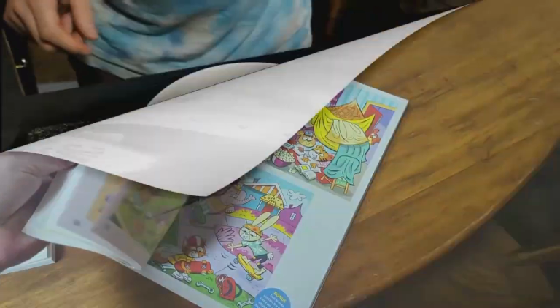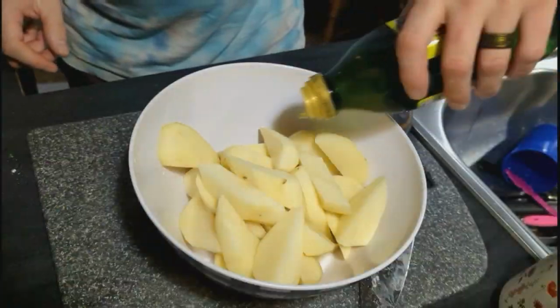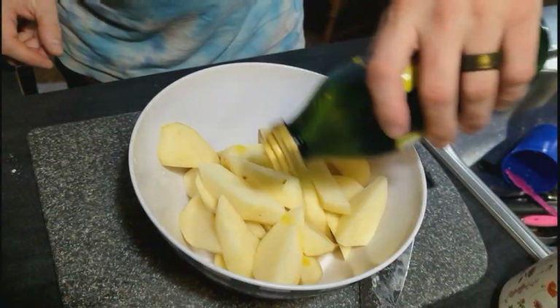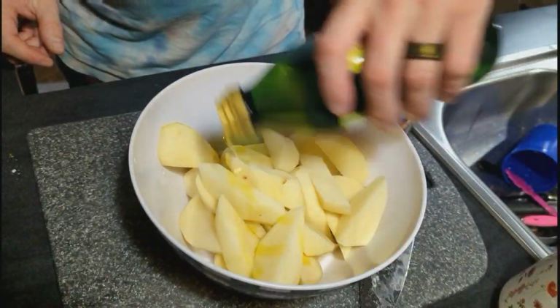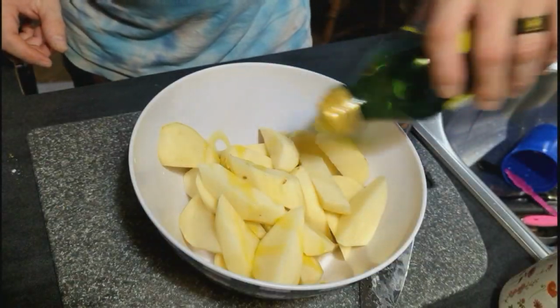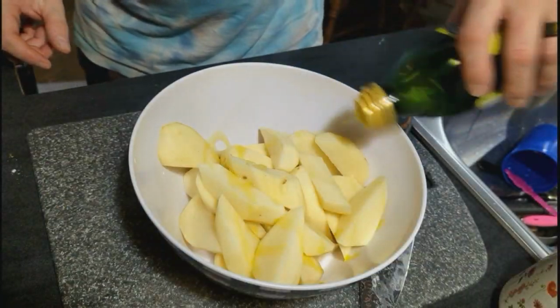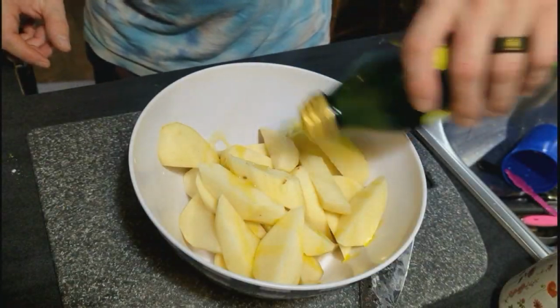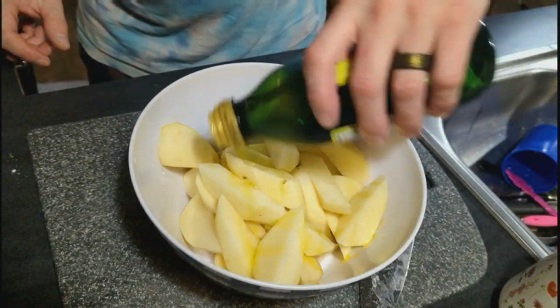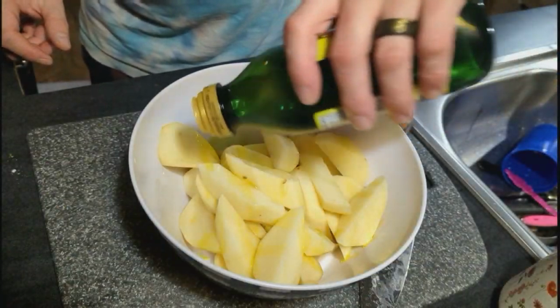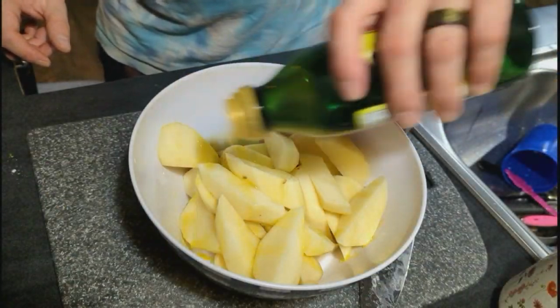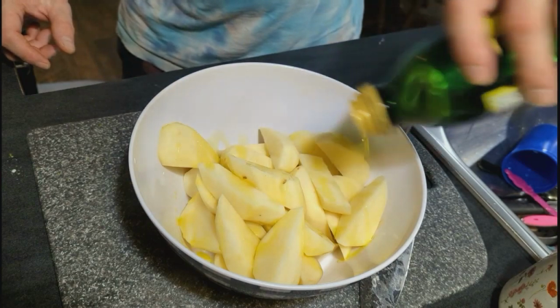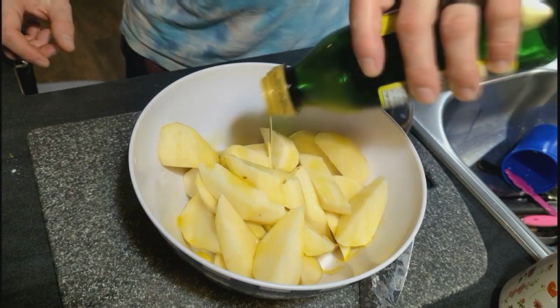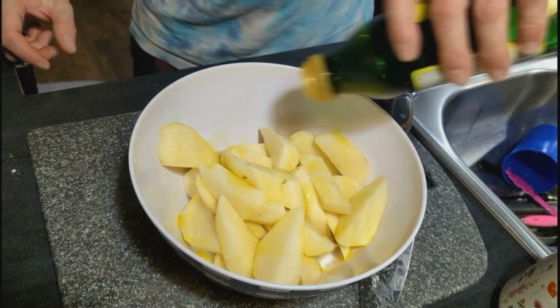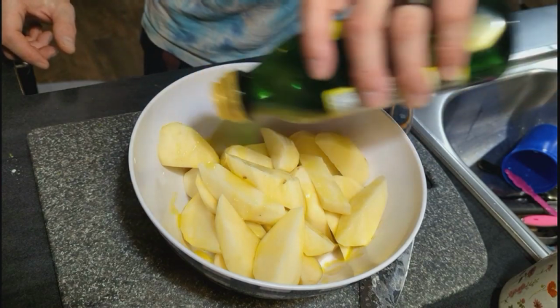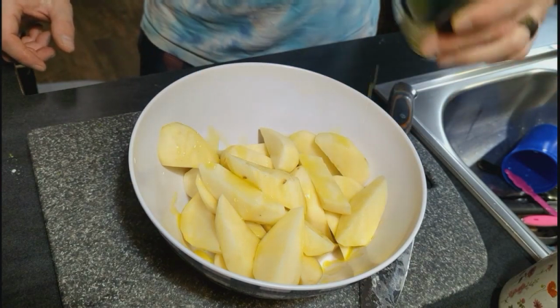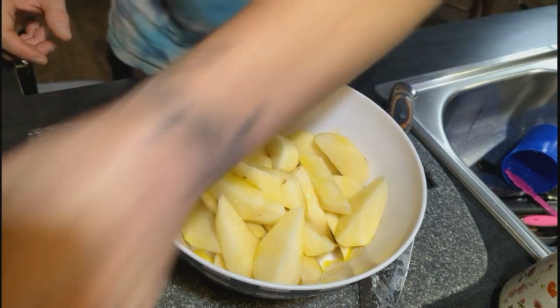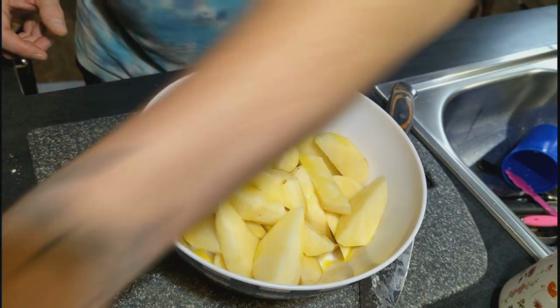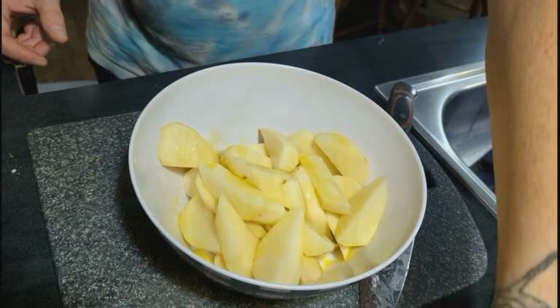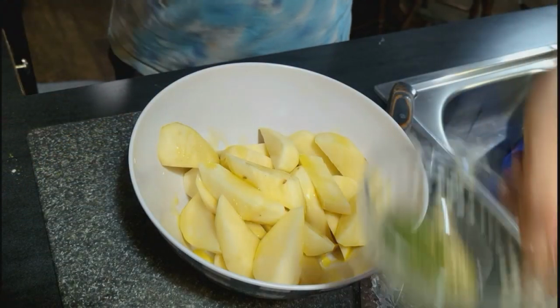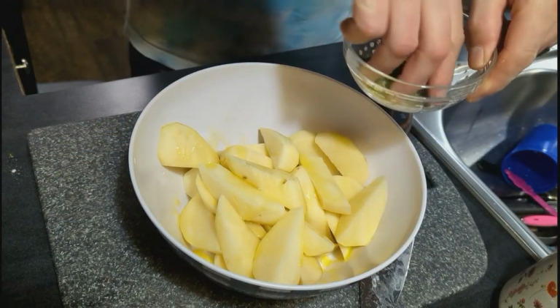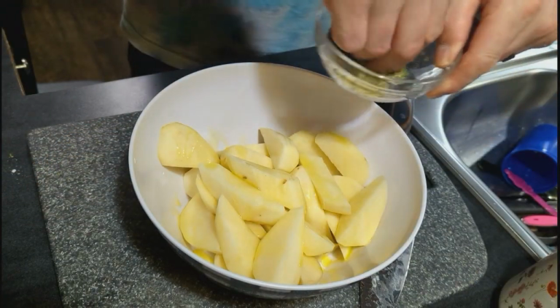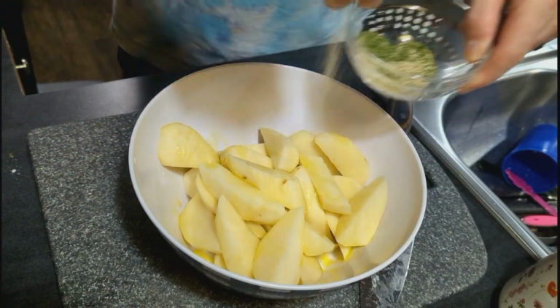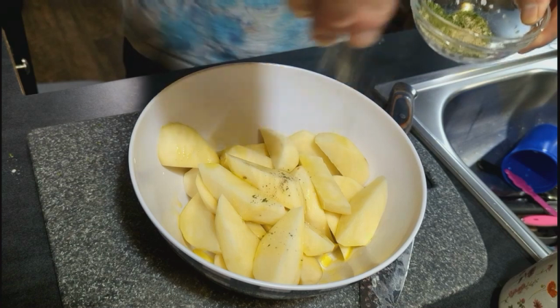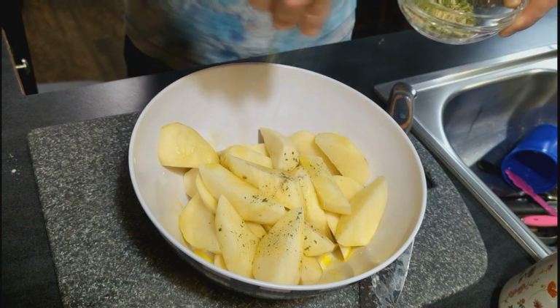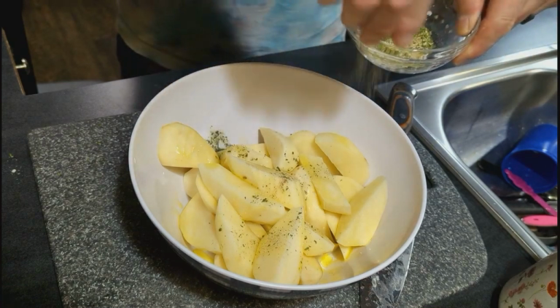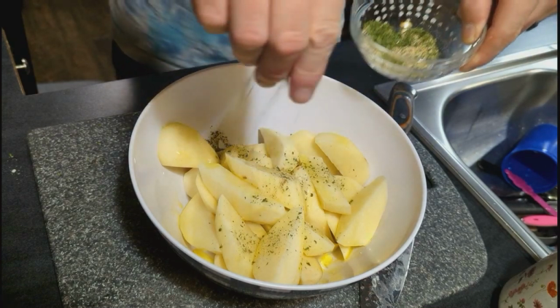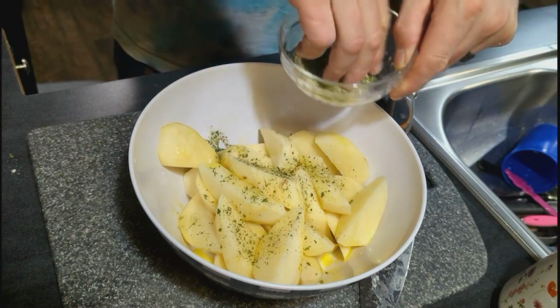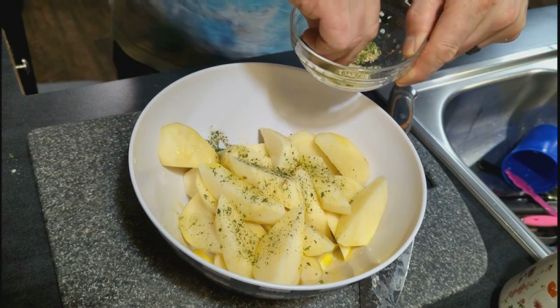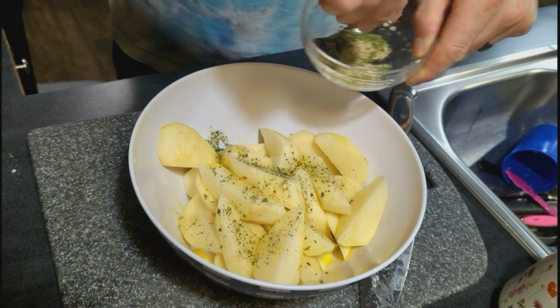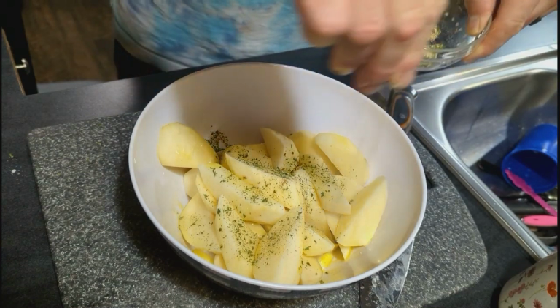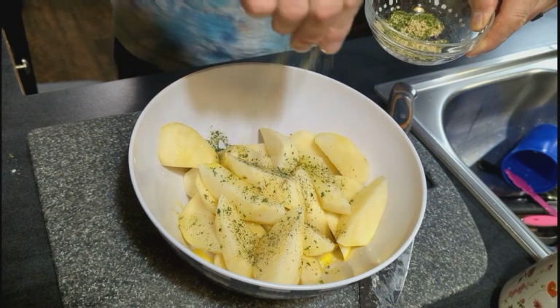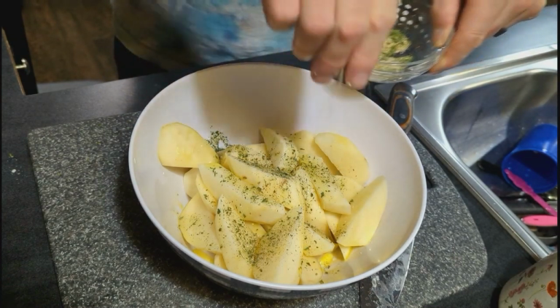On this day, I actually ended up sitting down with the boys while they were either playing a video game or watching a movie, and I fell asleep. Some days that's just how it goes. I'm not a morning person, so sometimes mom just needs a nap.